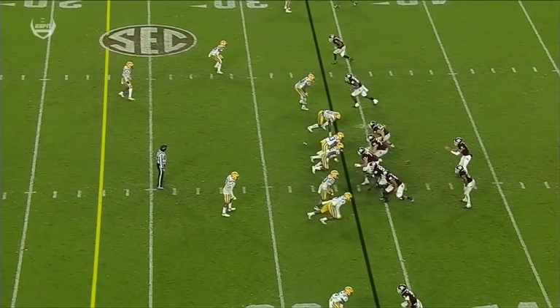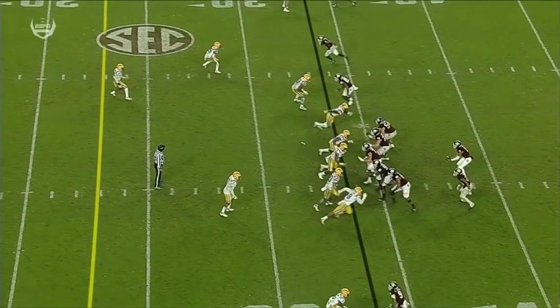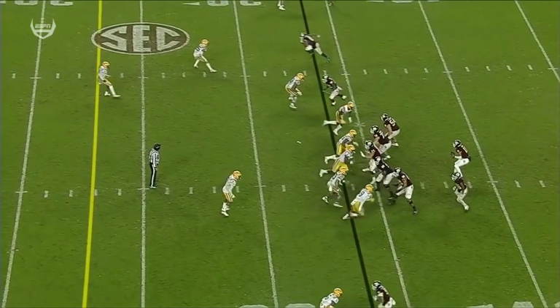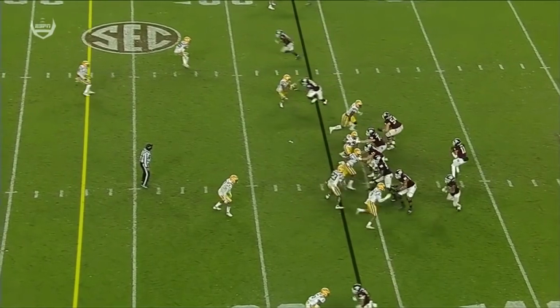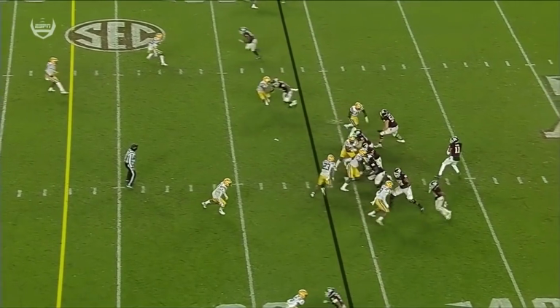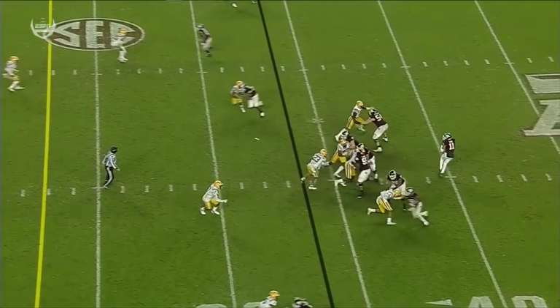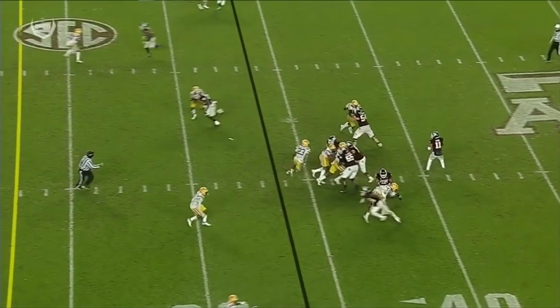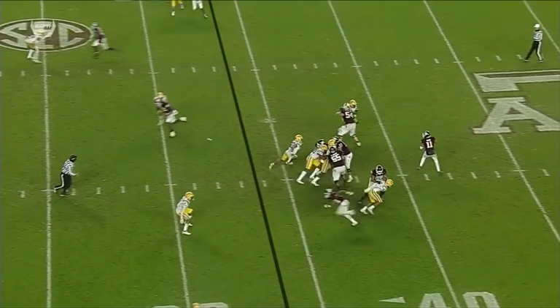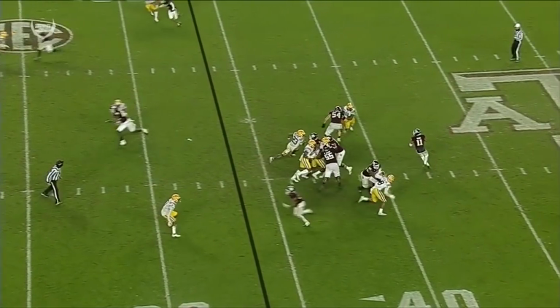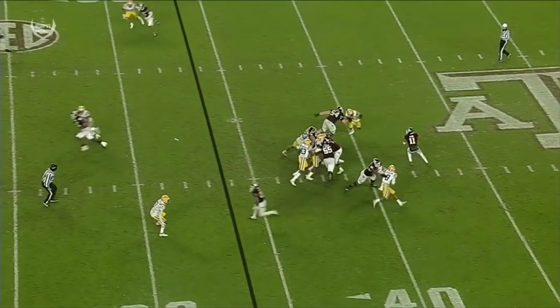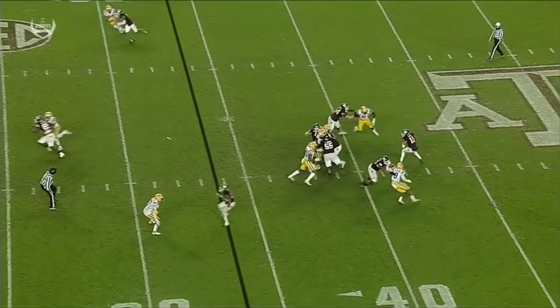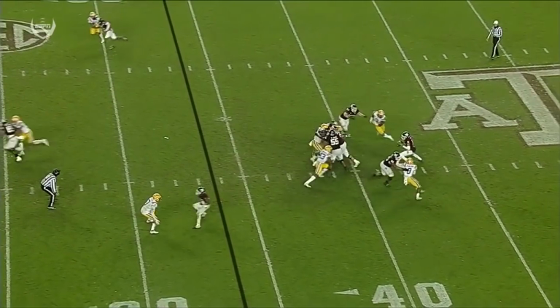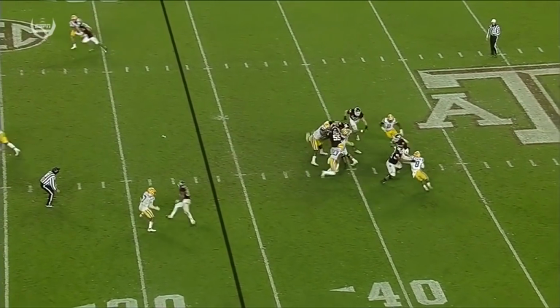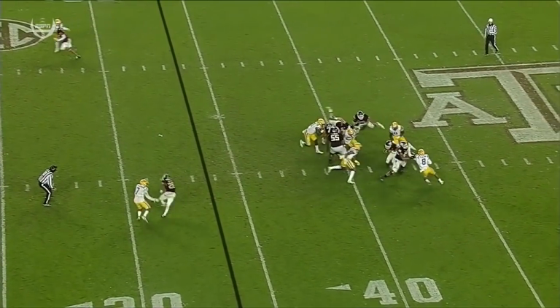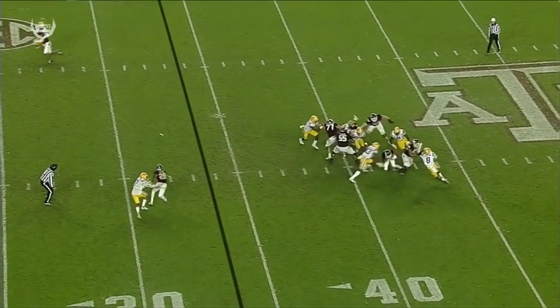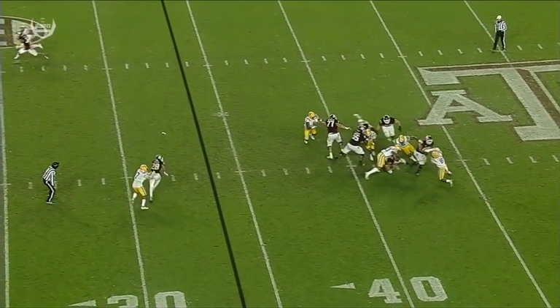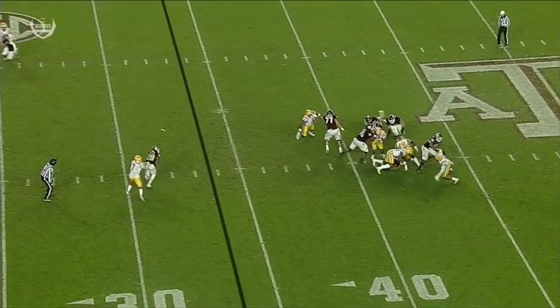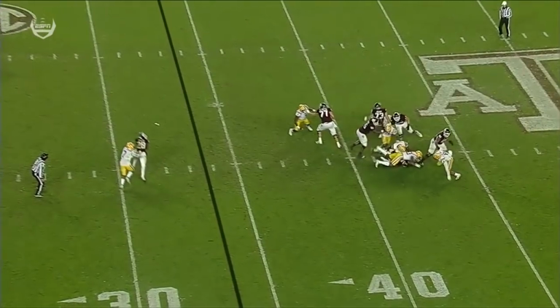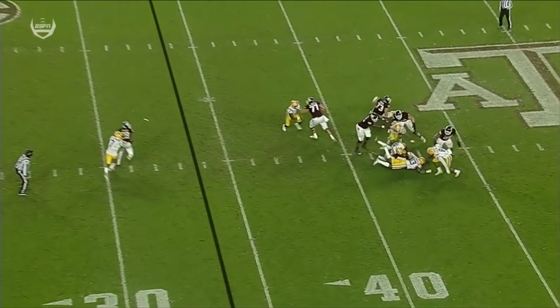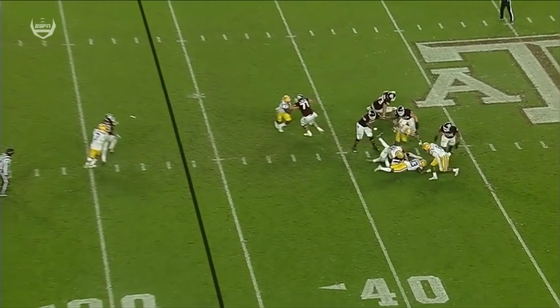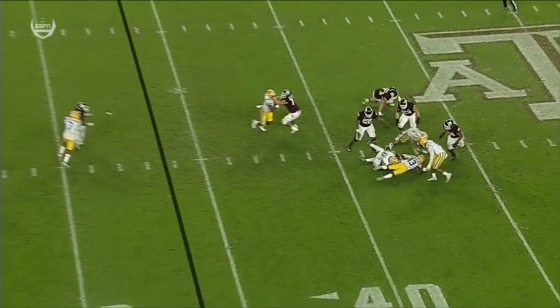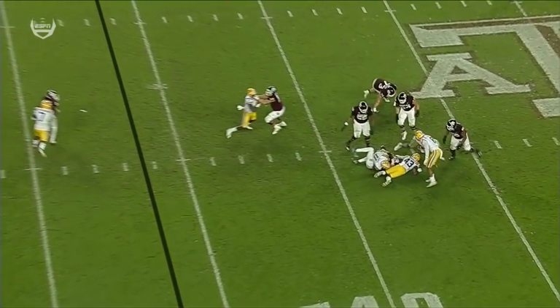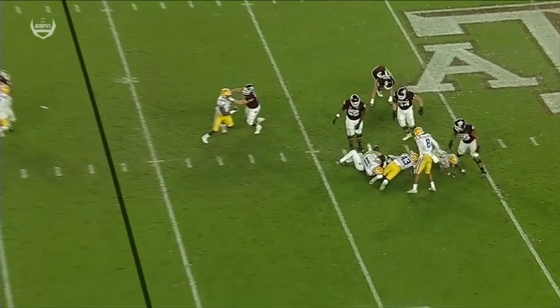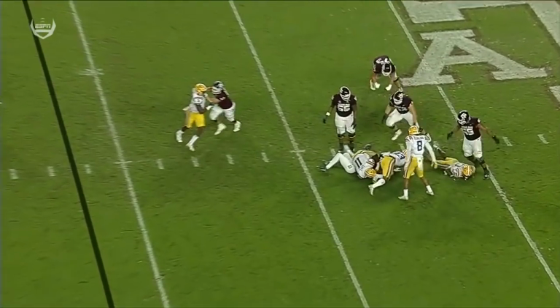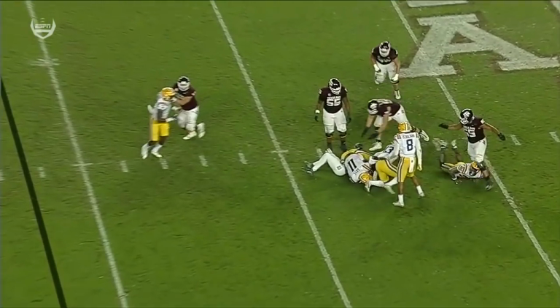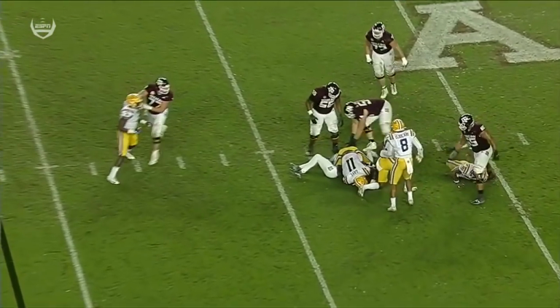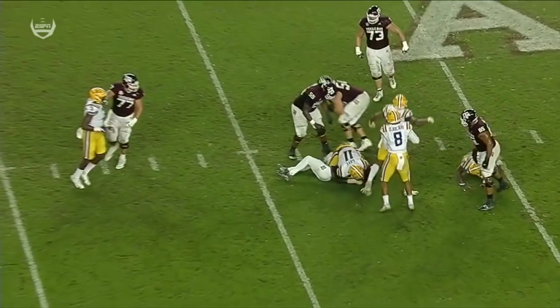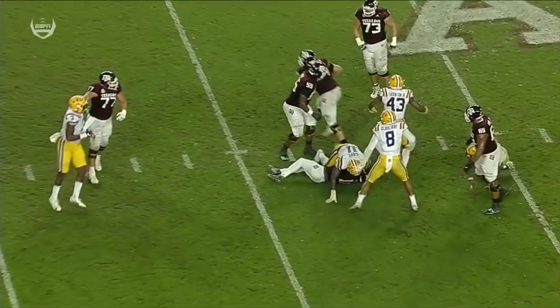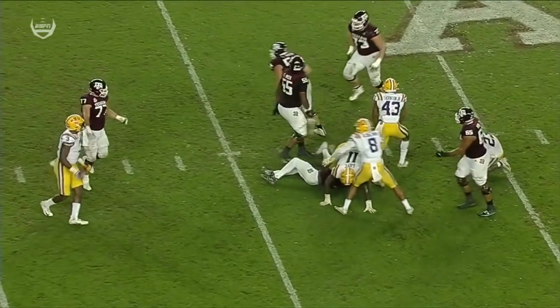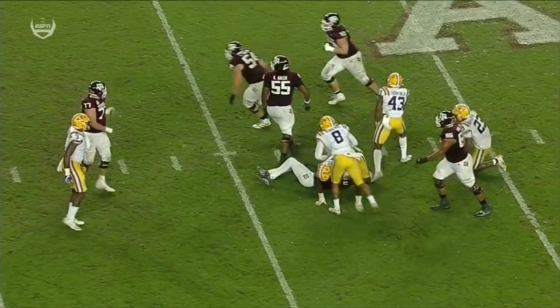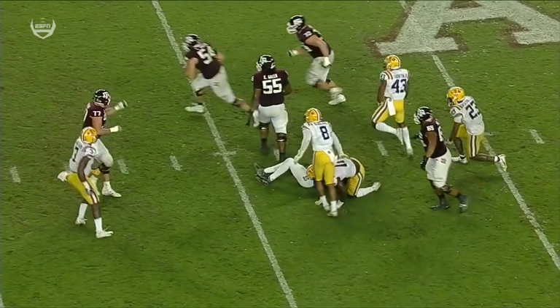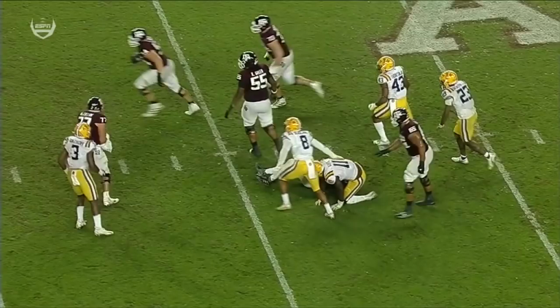Carson Green is going to fumble this football — watch the looper — recovered by his teammate and legally advanced. That ball looks like it pops out, but Carson Green is aware and picks it up.